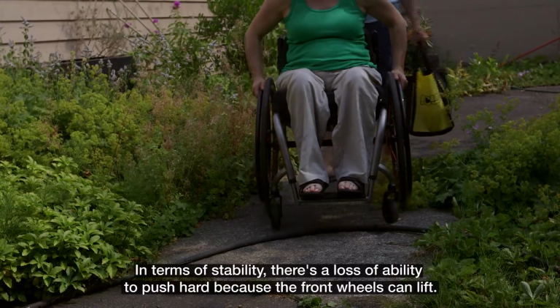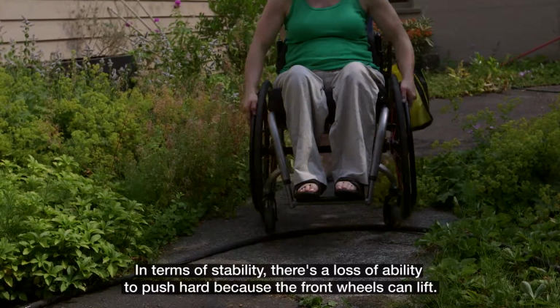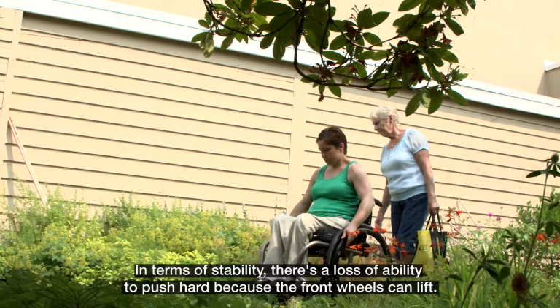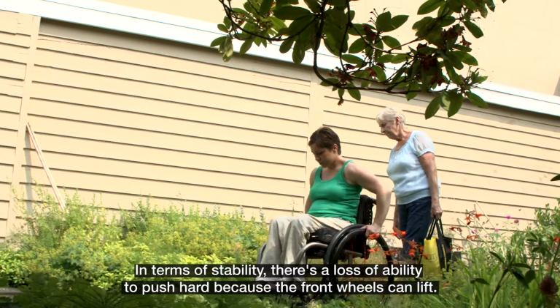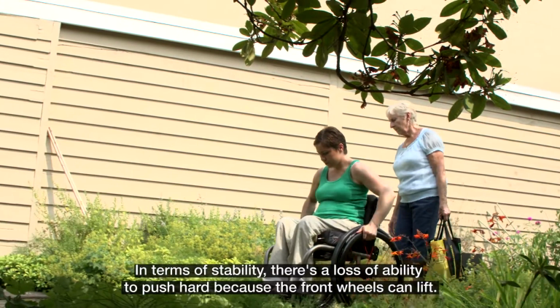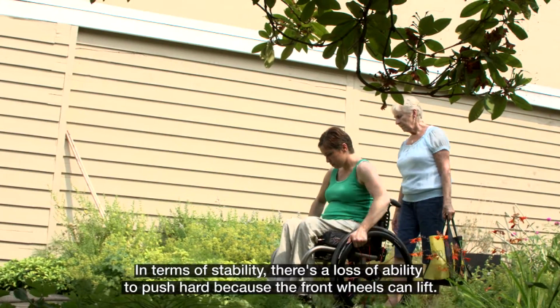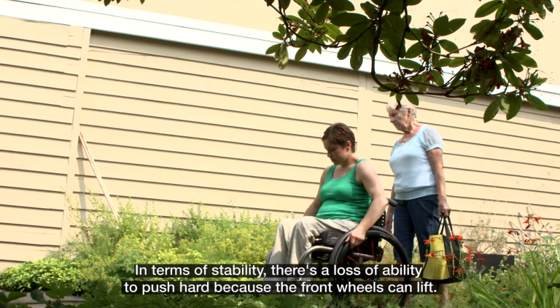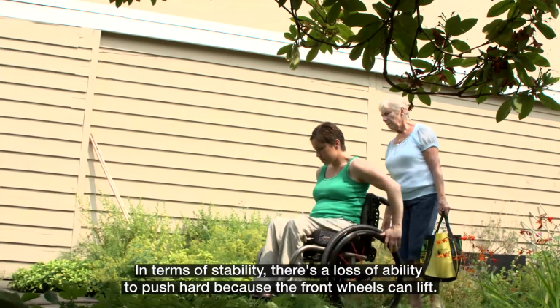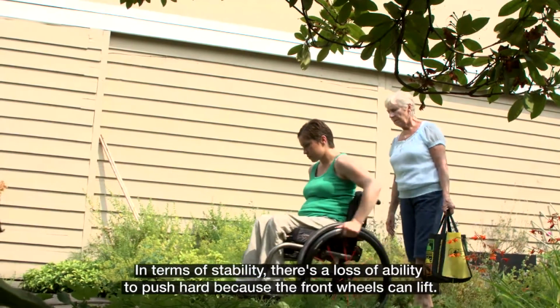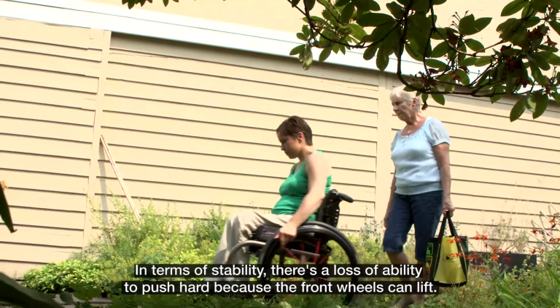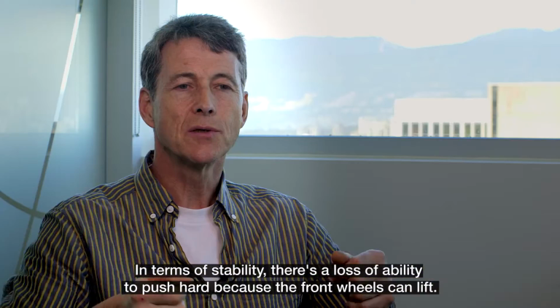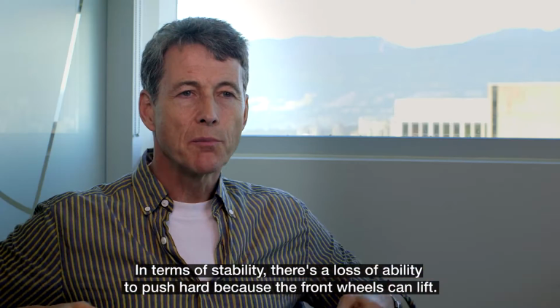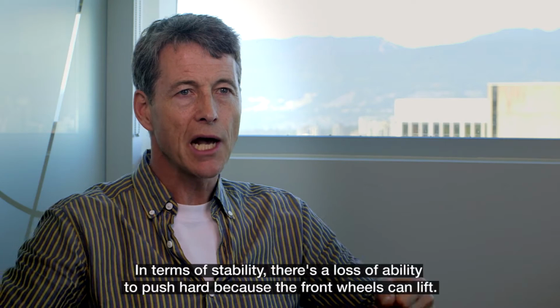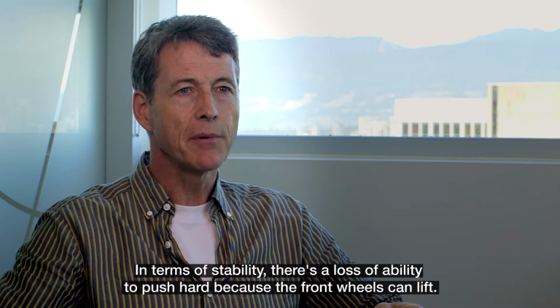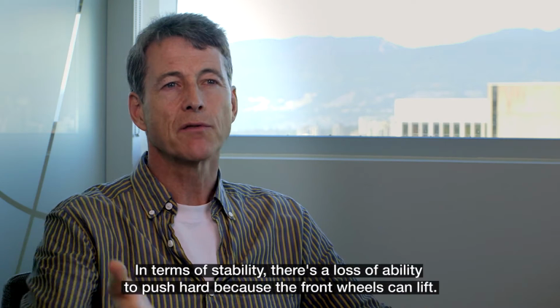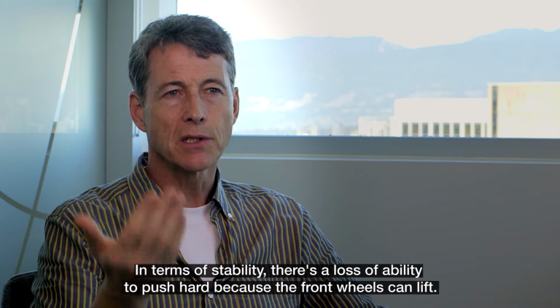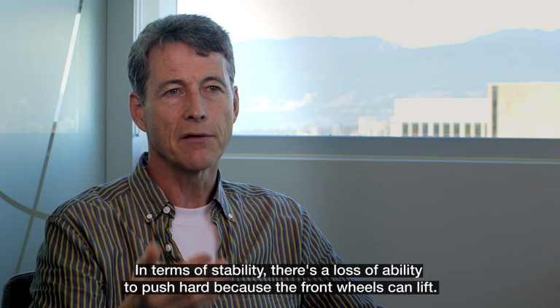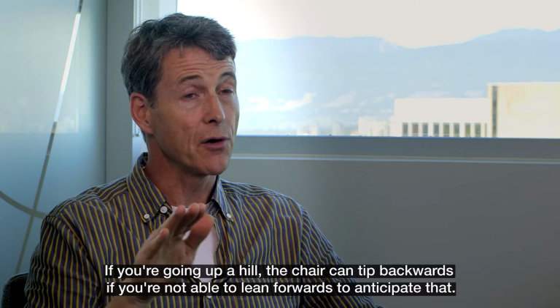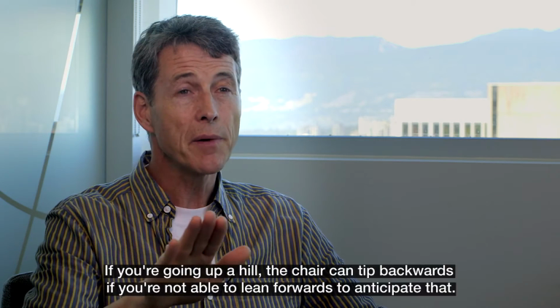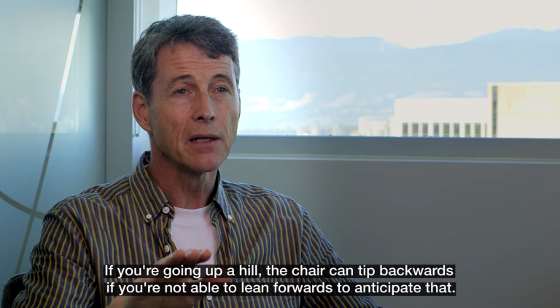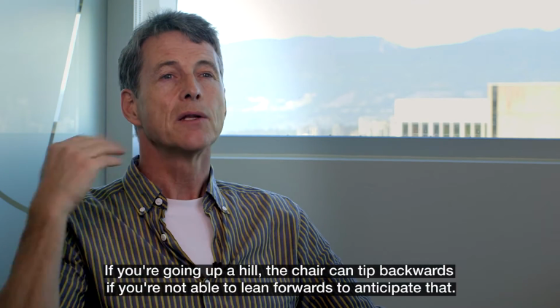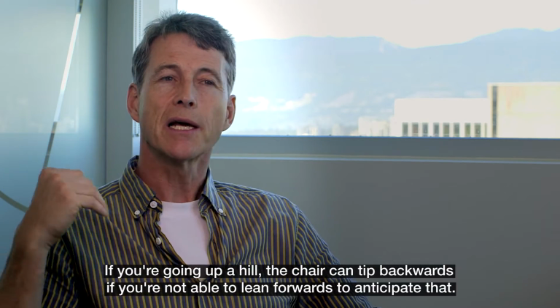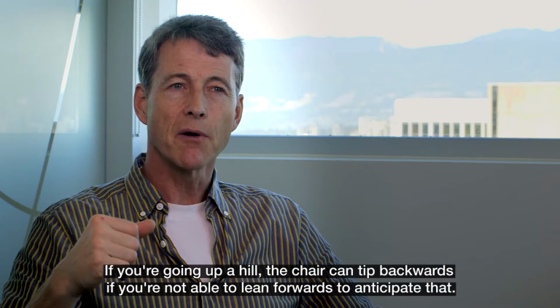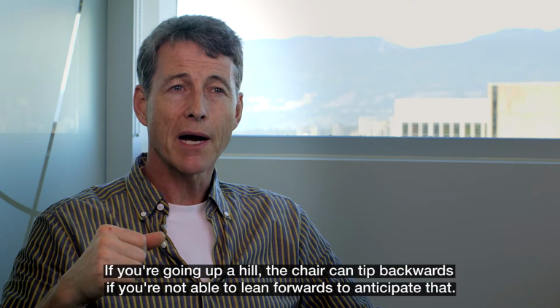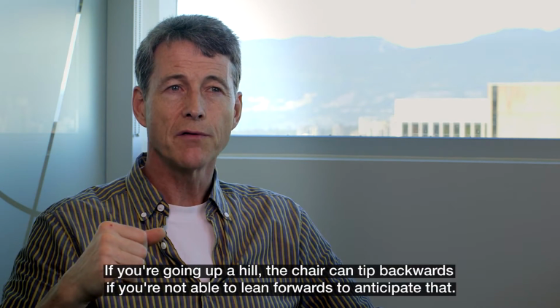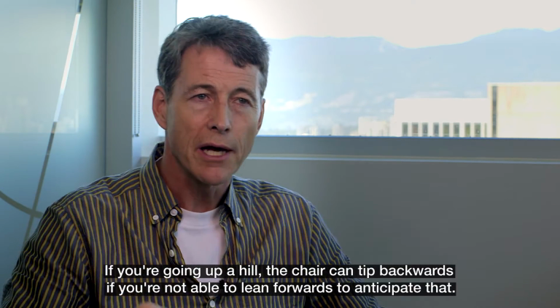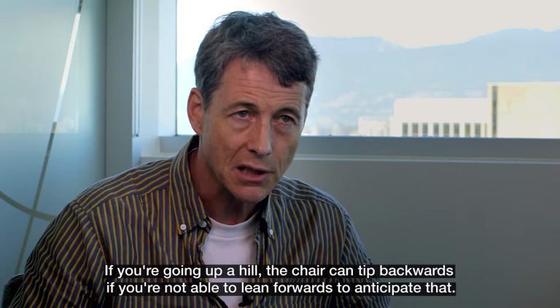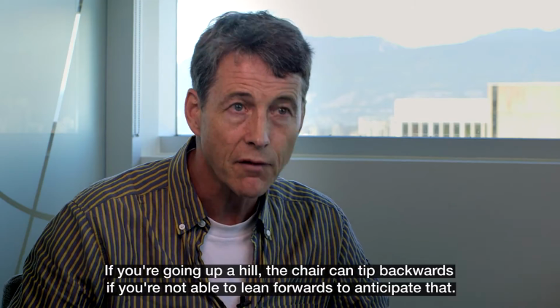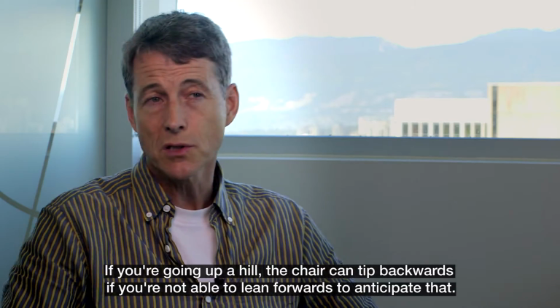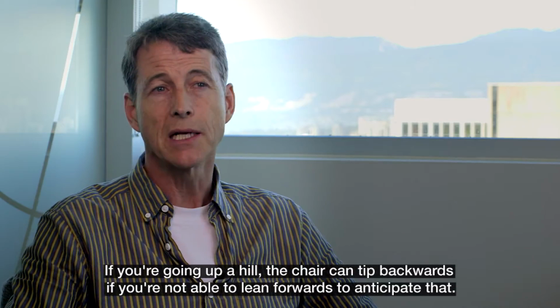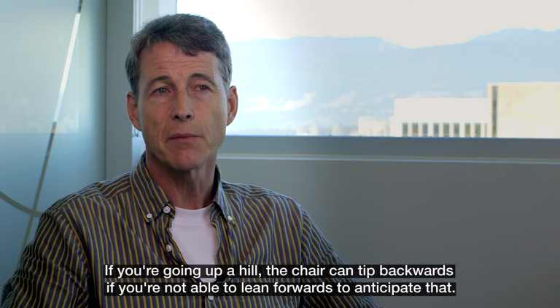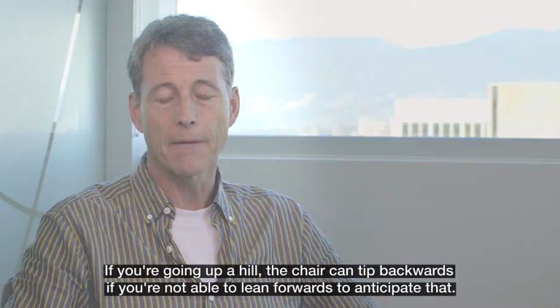In terms of stability, there's a loss of ability to push hard because the front wheels can lift. If you're going up a hill, the chair could tip over backwards if you're not able to lean forwards to anticipate that.